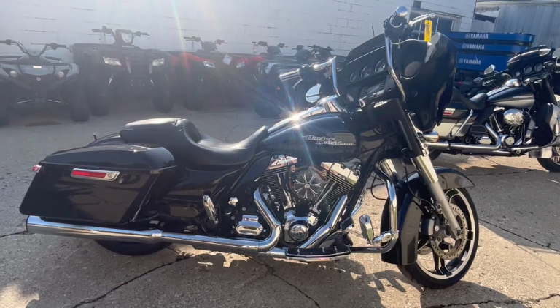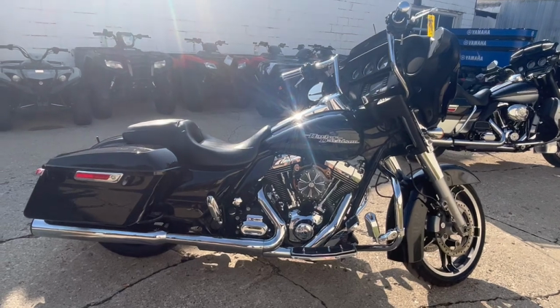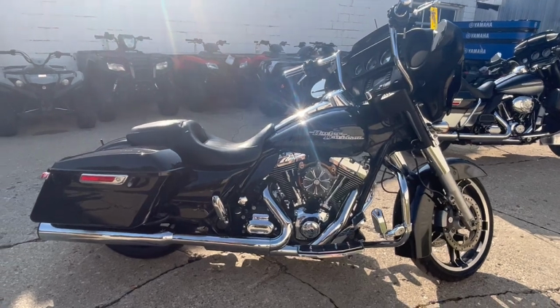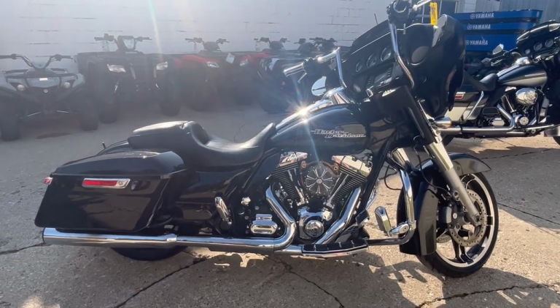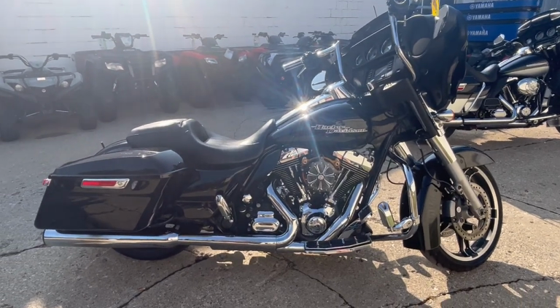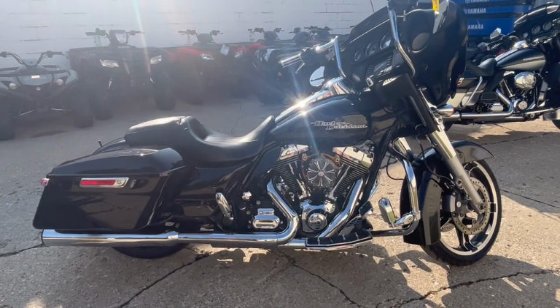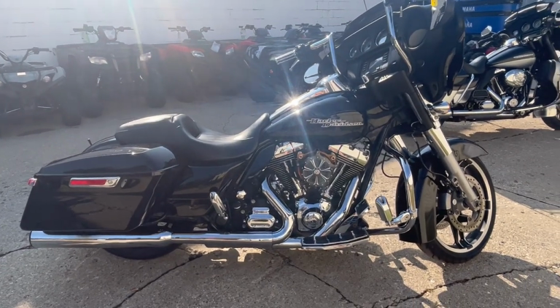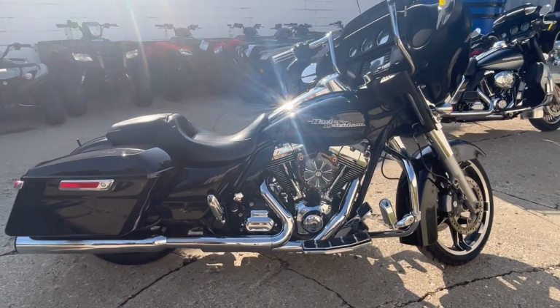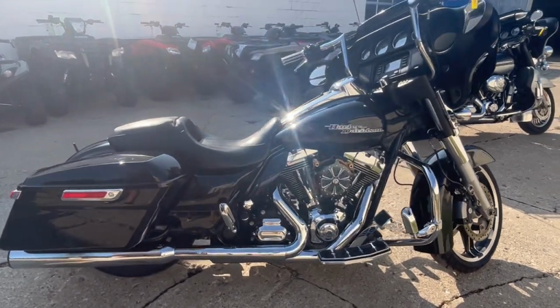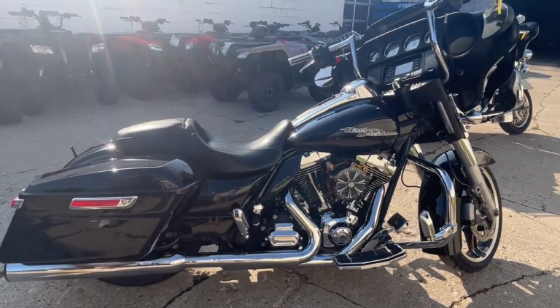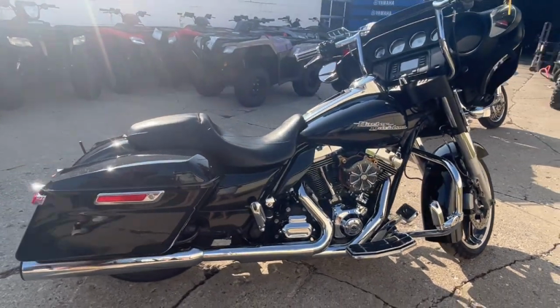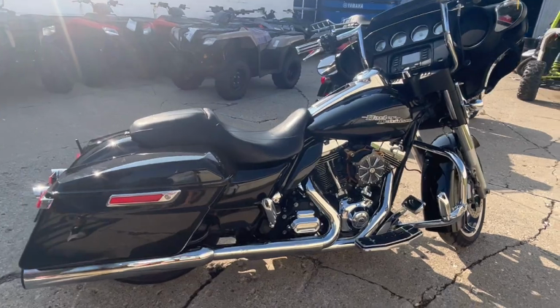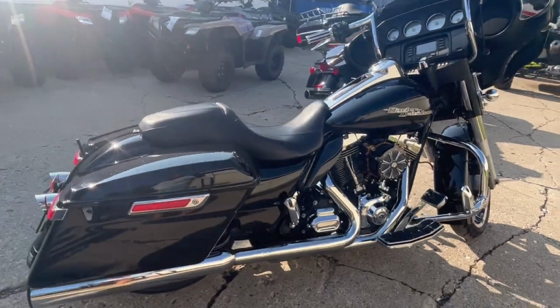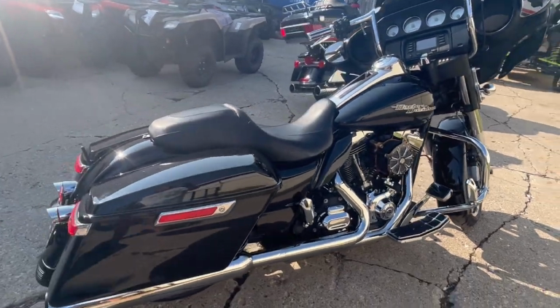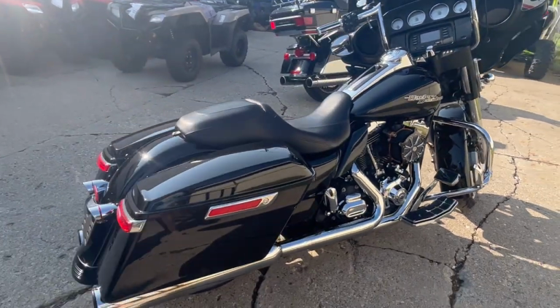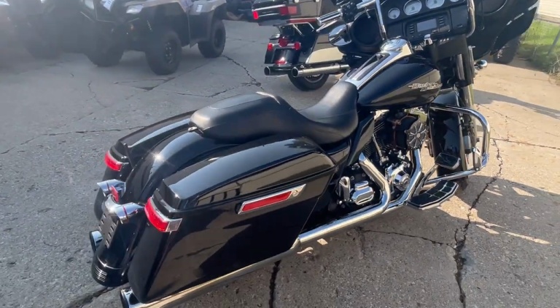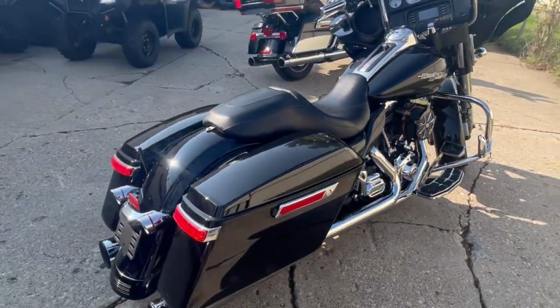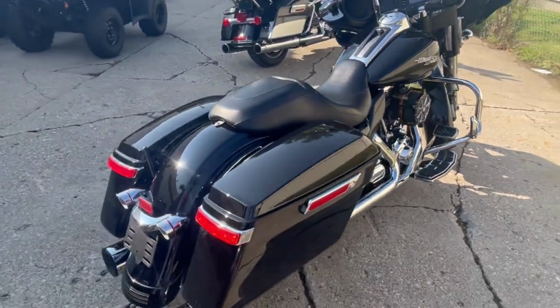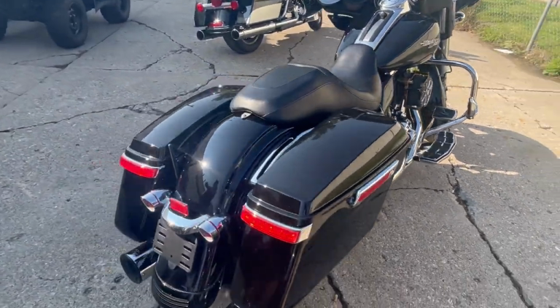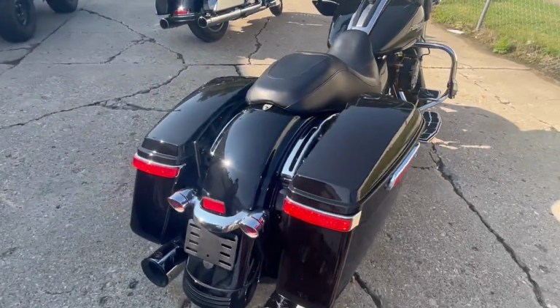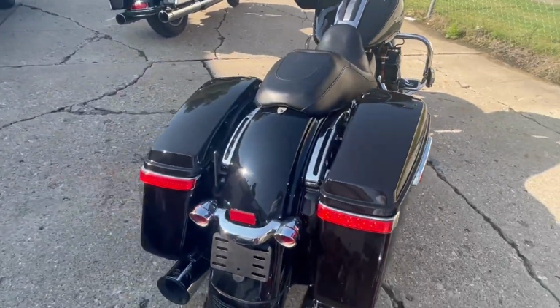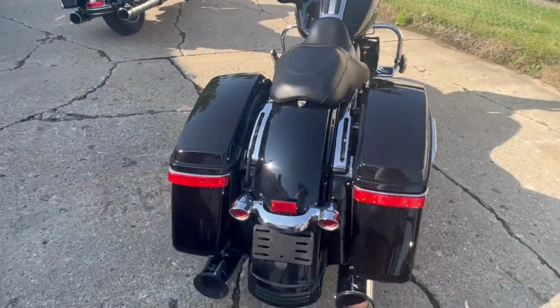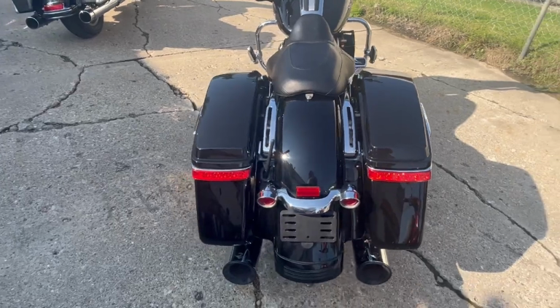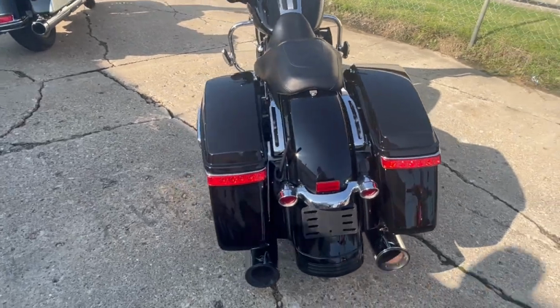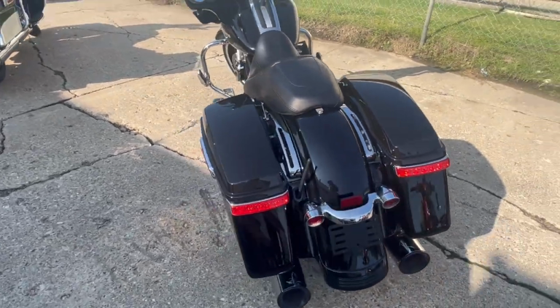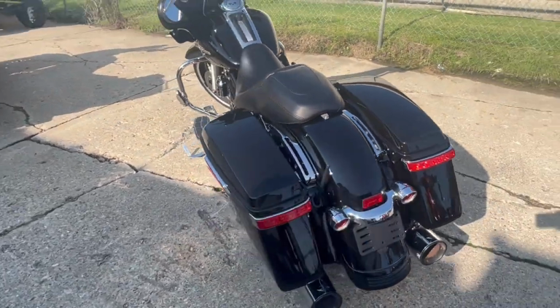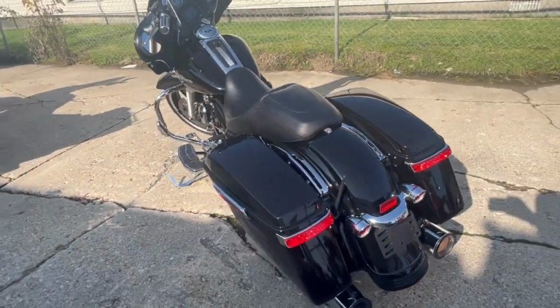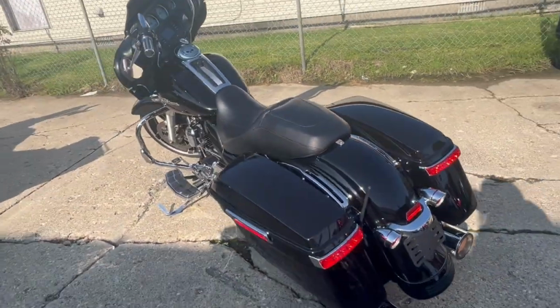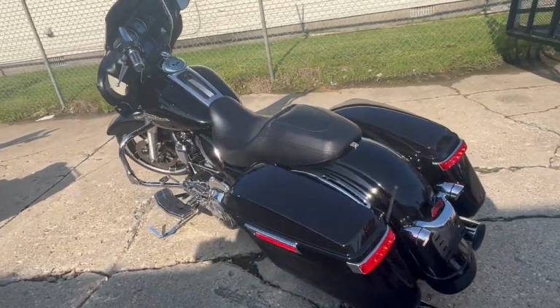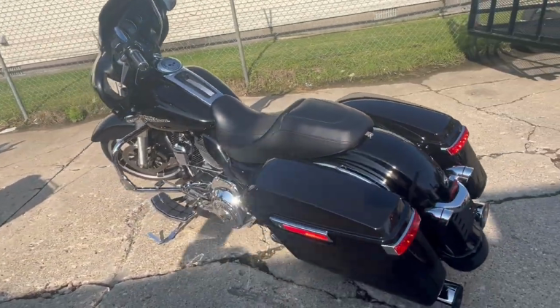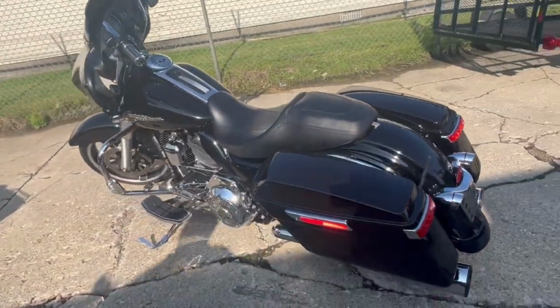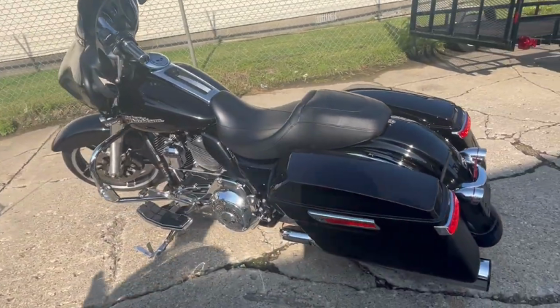Hey guys, ApprovalPowerSports.com here doing some videos on some bikes that just came in. Check this one out. It's a 2016 Street Glide. Got over two grand in extras on this thing. It's got the high gloss black paint, it shines like new. It's a Willie G package on this thing.